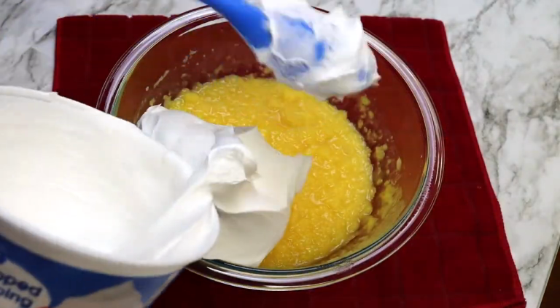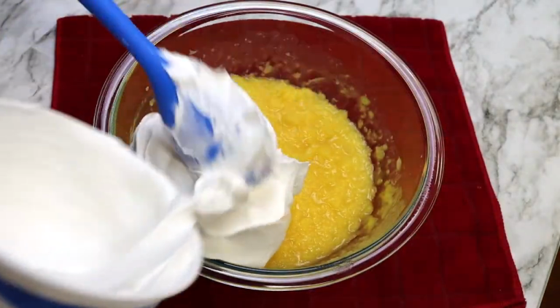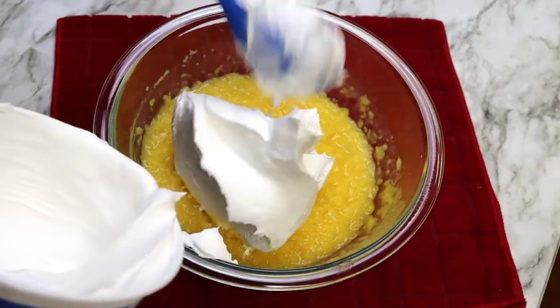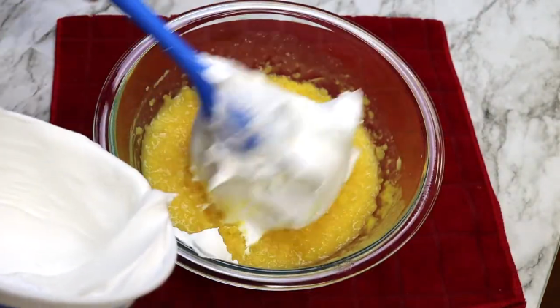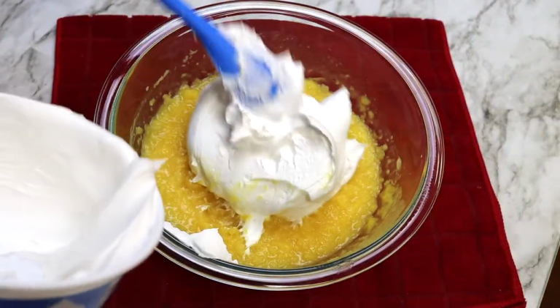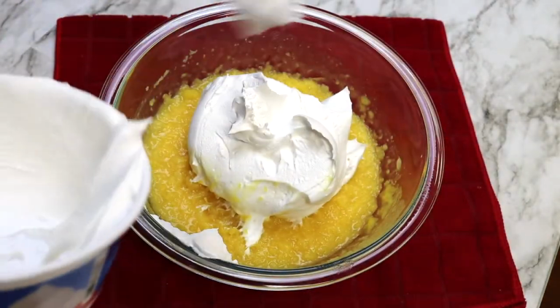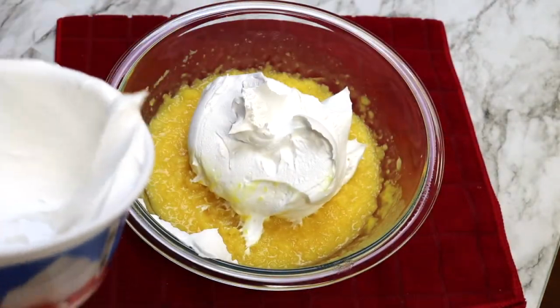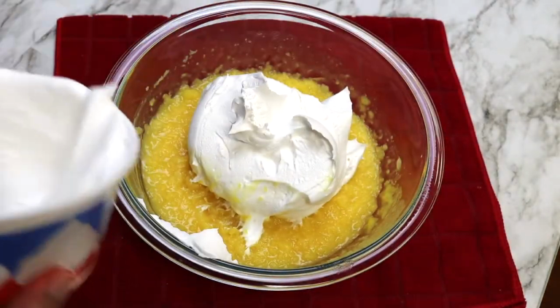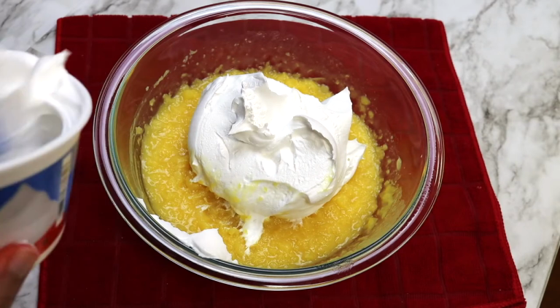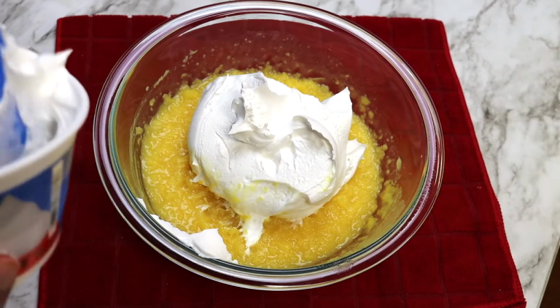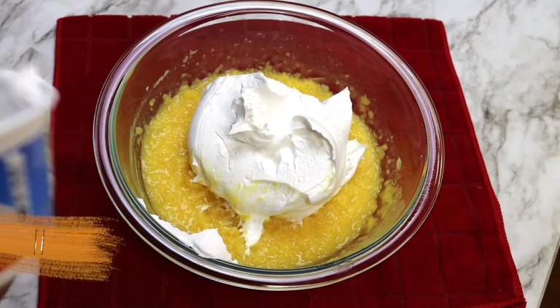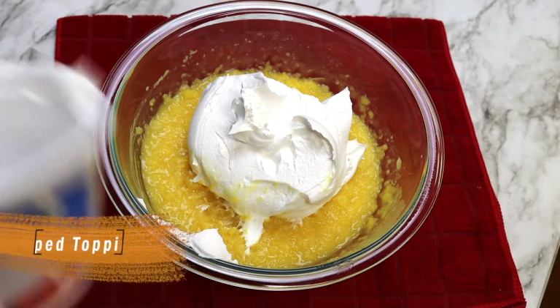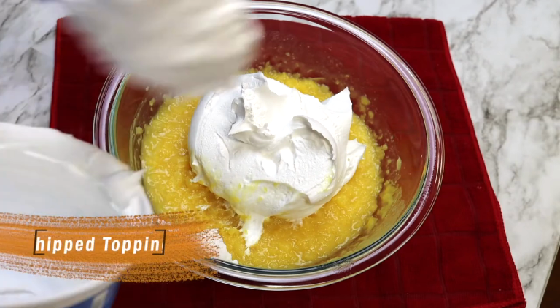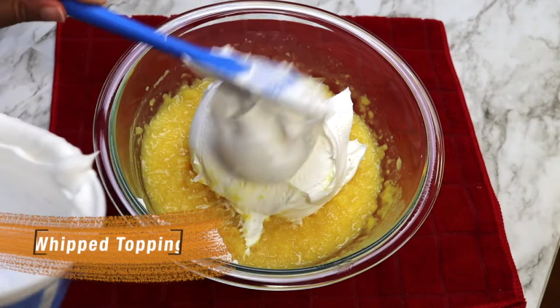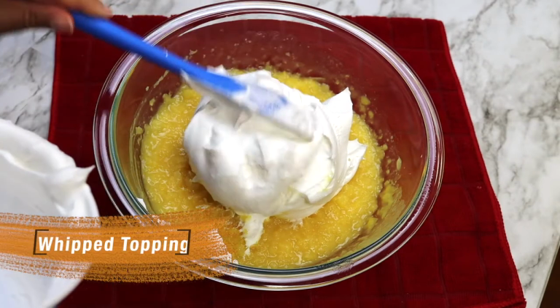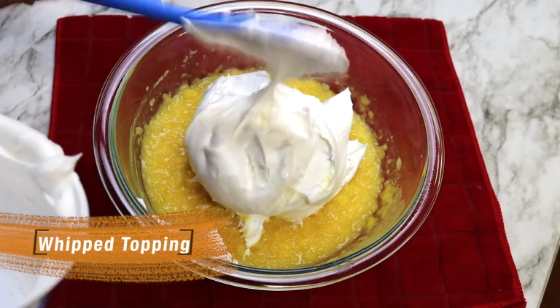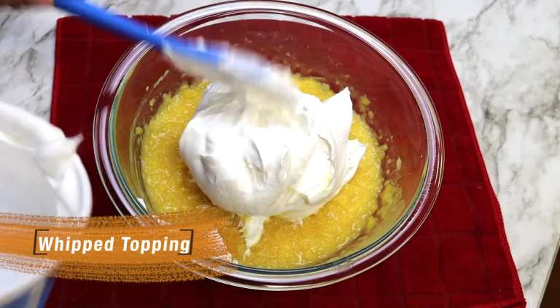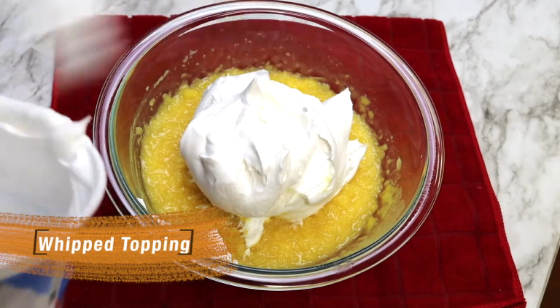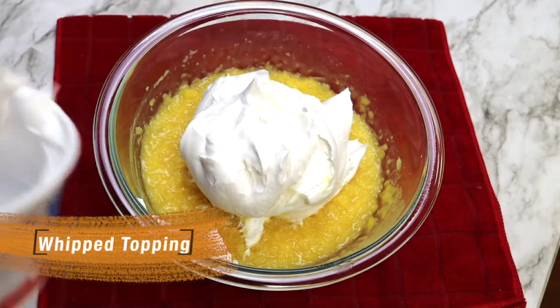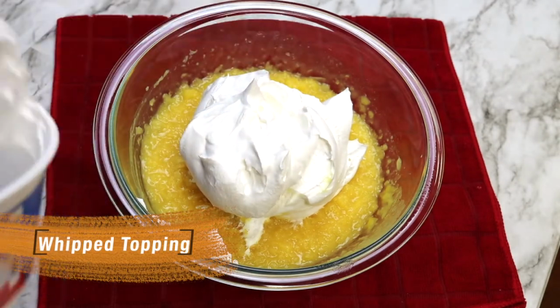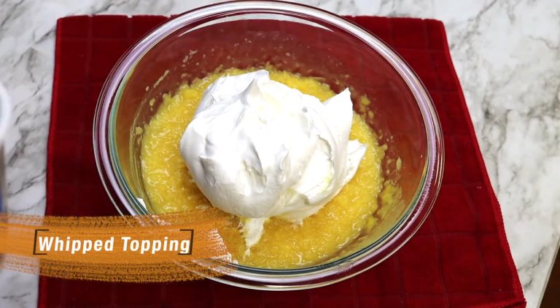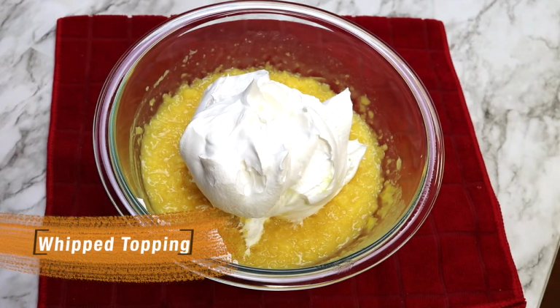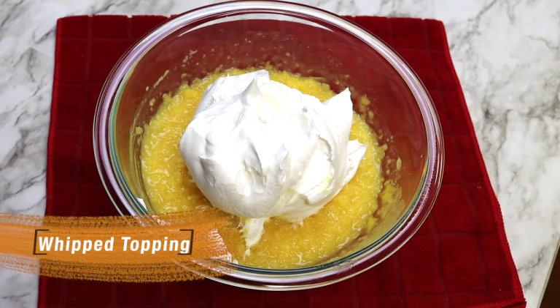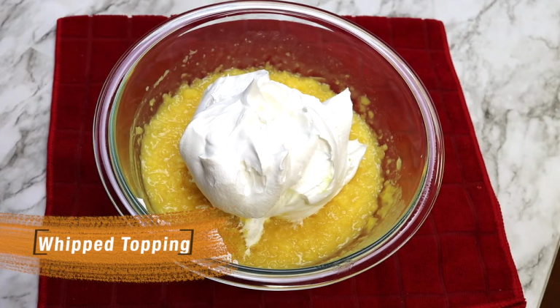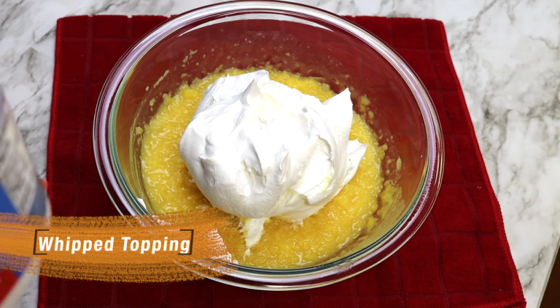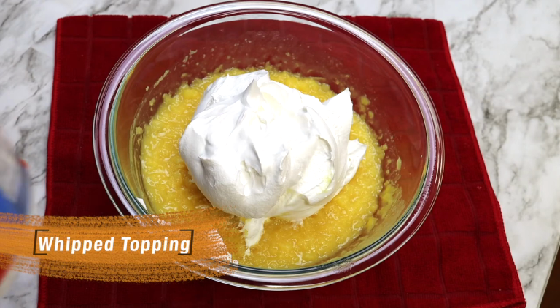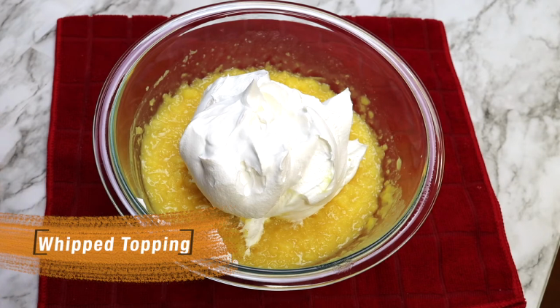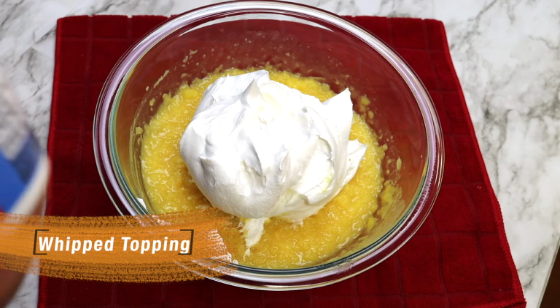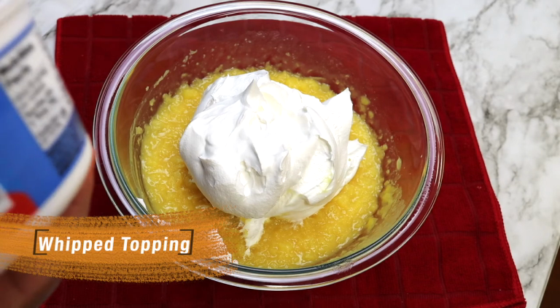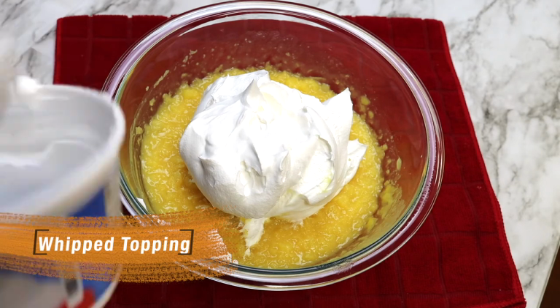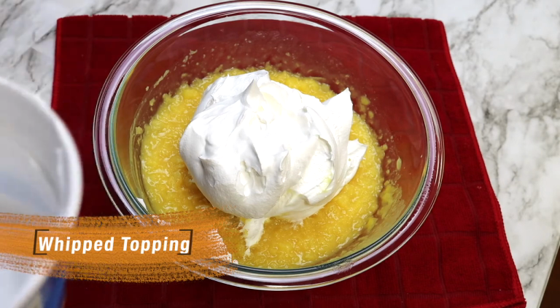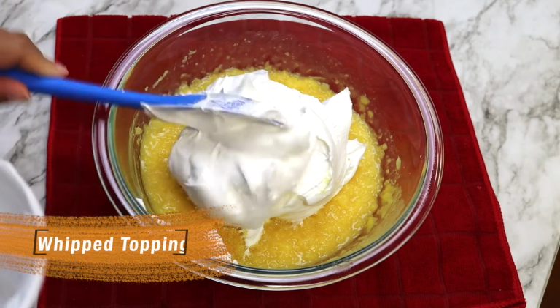Now you want to add your cool whipped topping, your marshmallows and your maraschino cherries, and half of the pecans if you'd like to add pecans to this recipe, and then mix together.